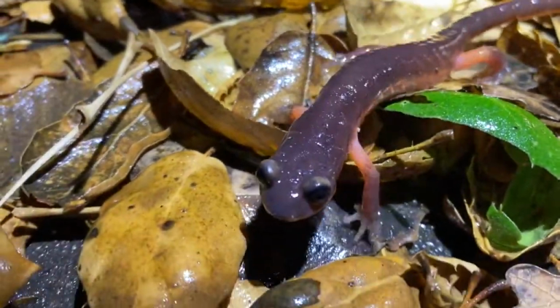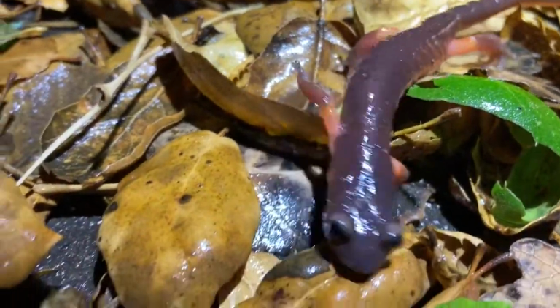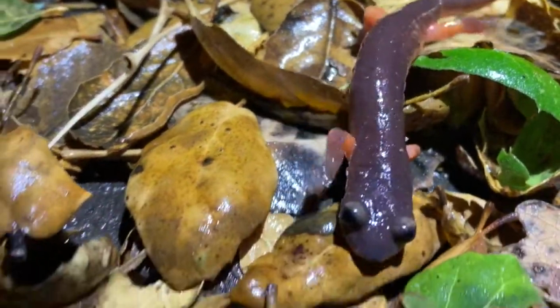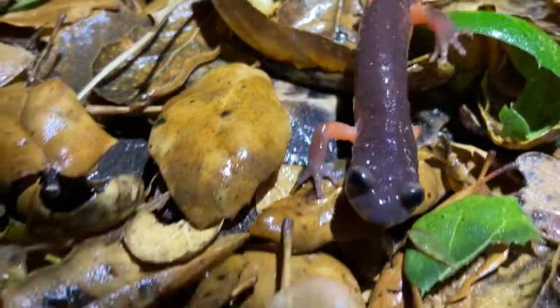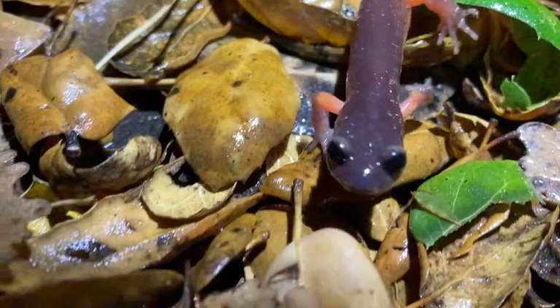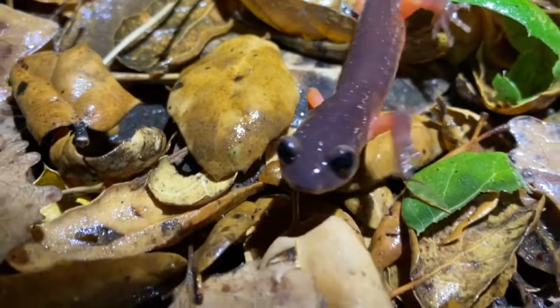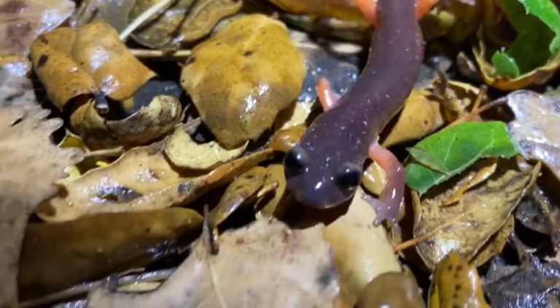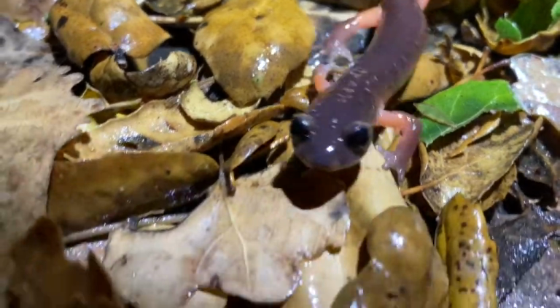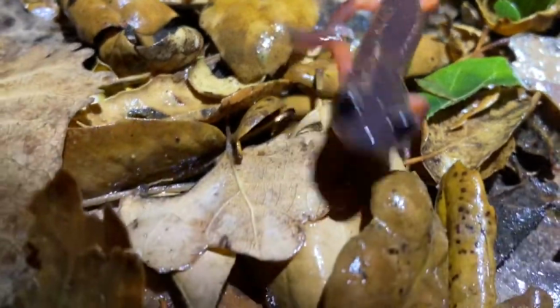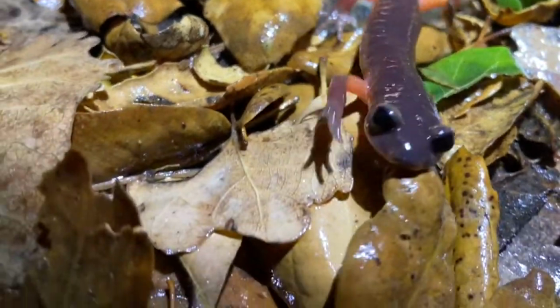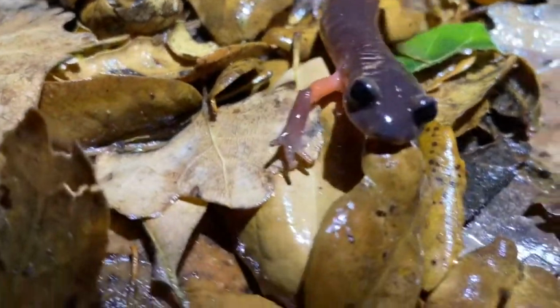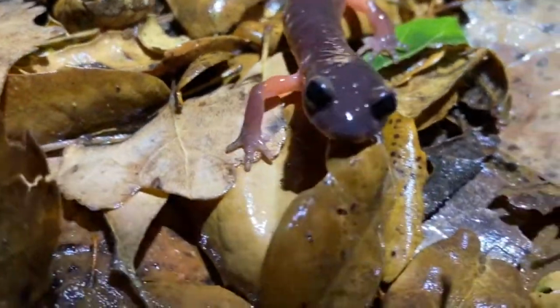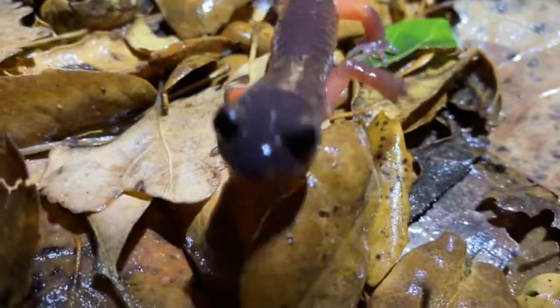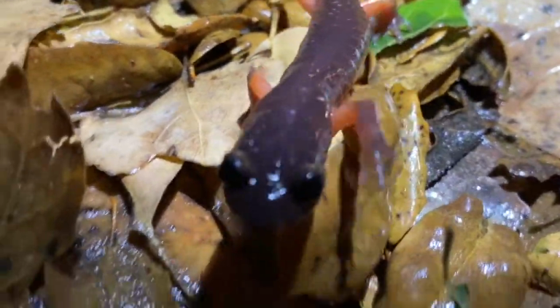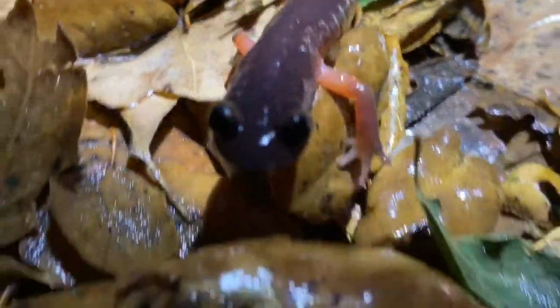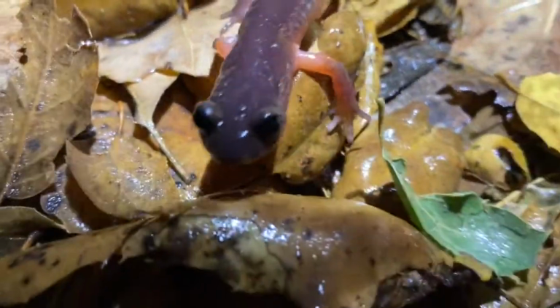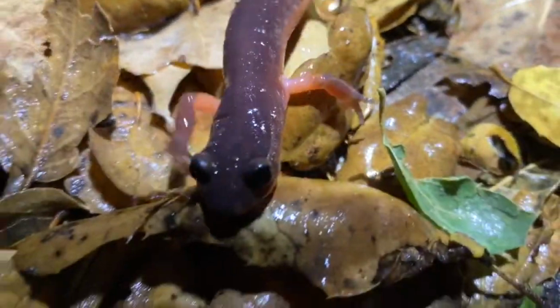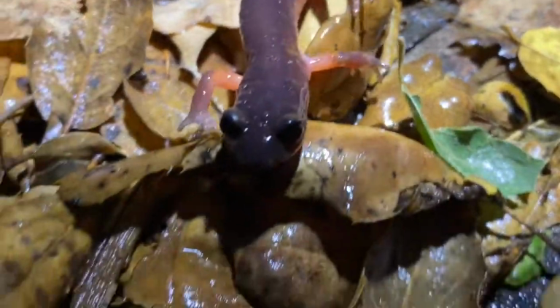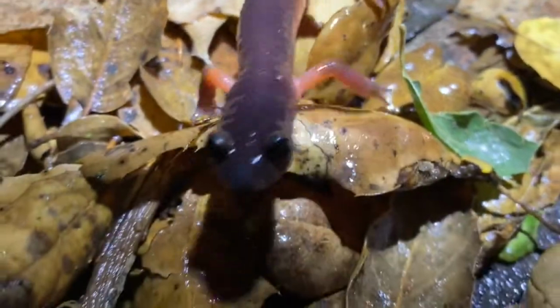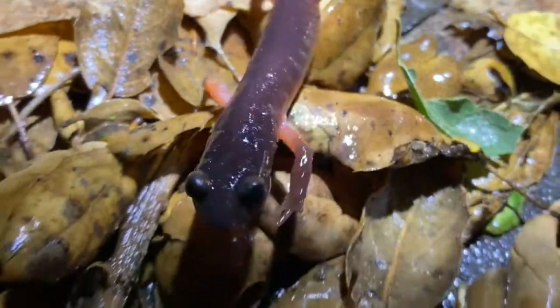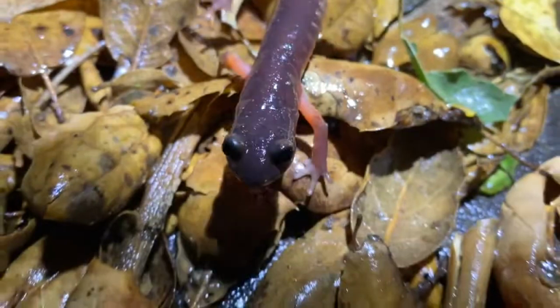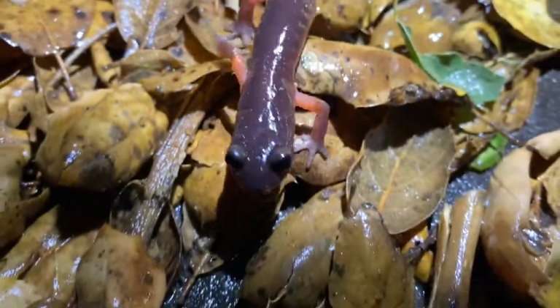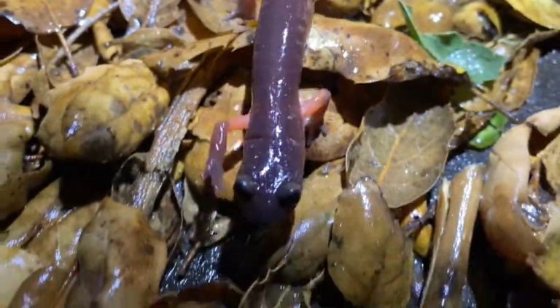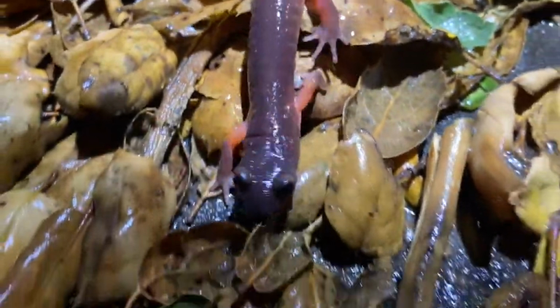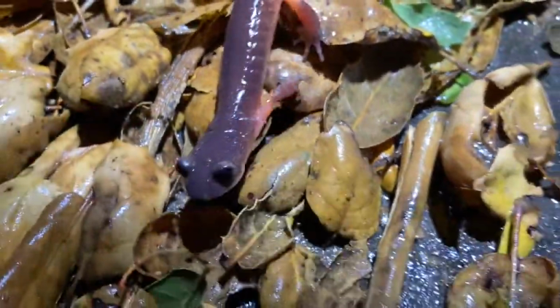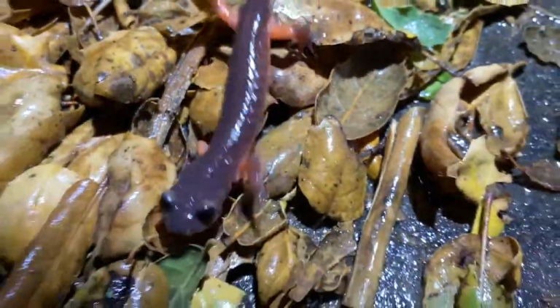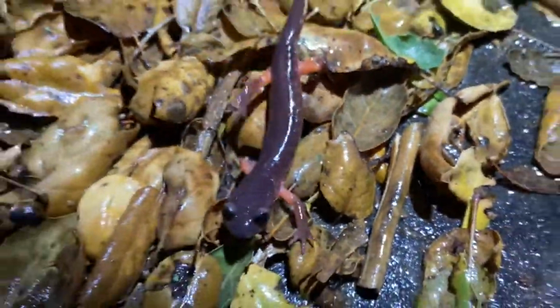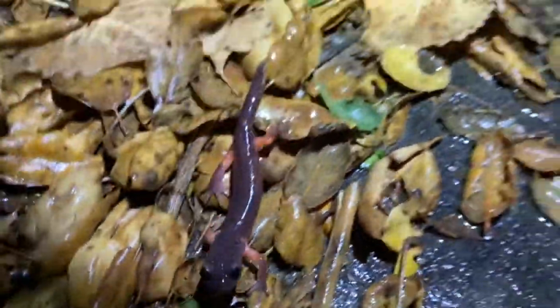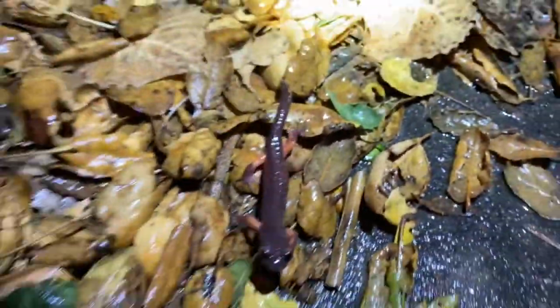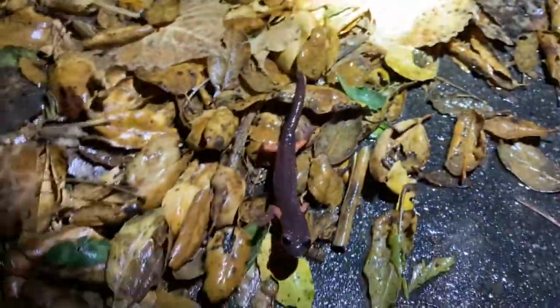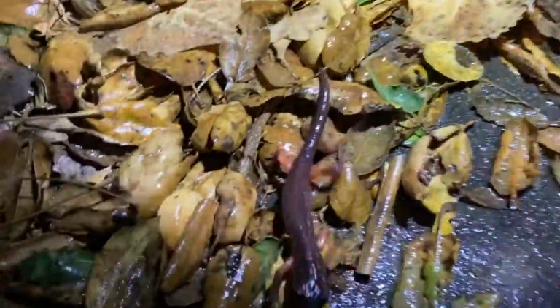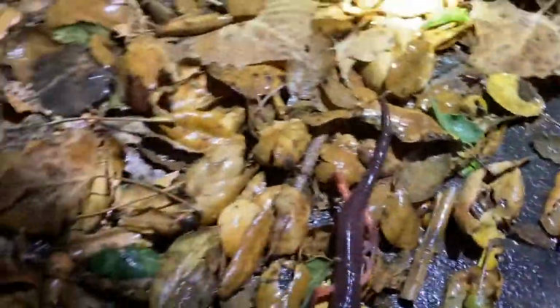The poison is not deadly to humans, but if gotten on the mouth or eyes can cause numbness and irritation for several hours, so it's probably best to wash your hands if you handle them. One last fact is that reproduction is terrestrial — the female will lay five to 25 eggs, and in four to six months they will hatch into fully developed young that can live as long as 15 years.